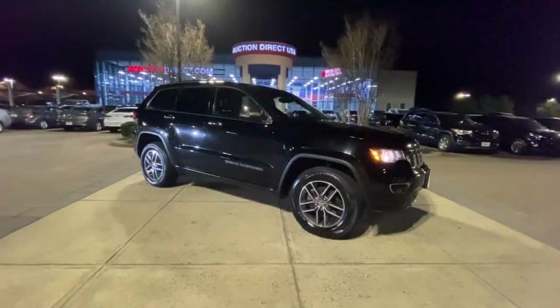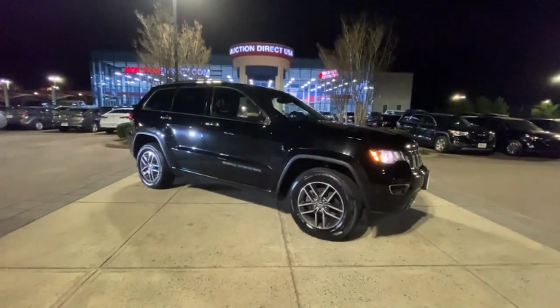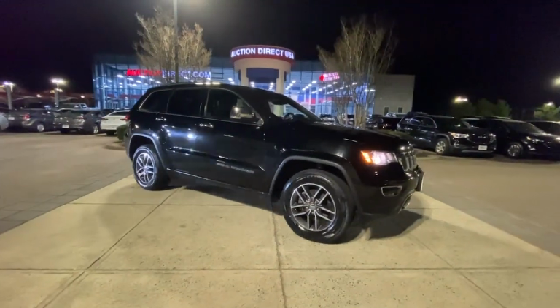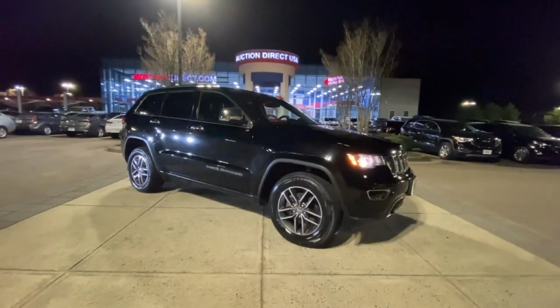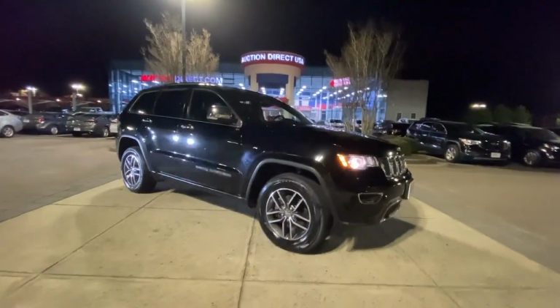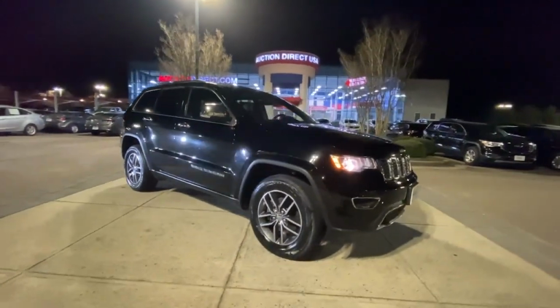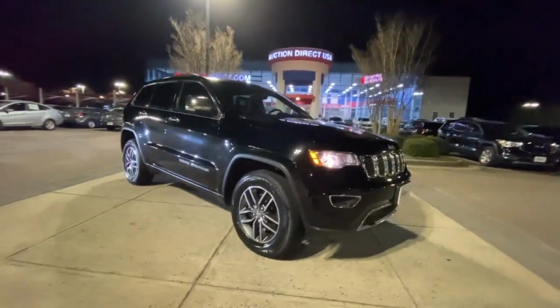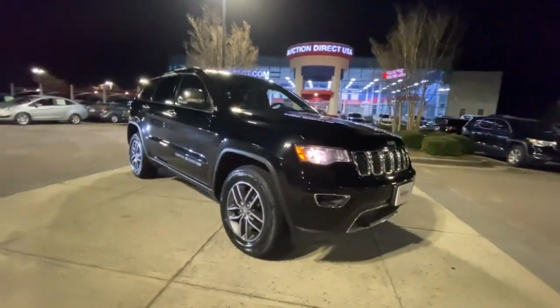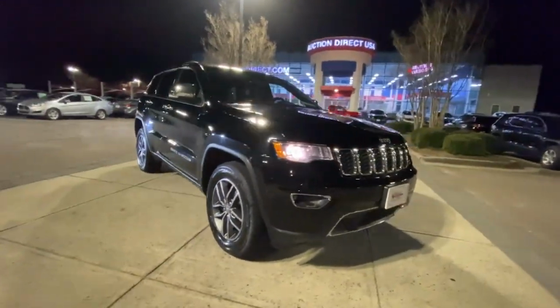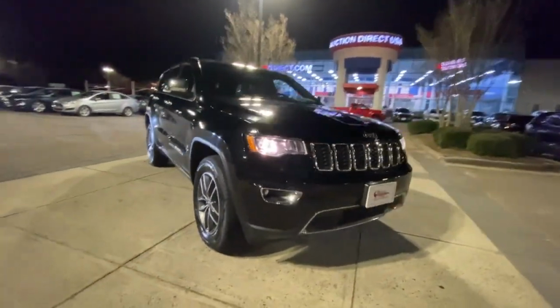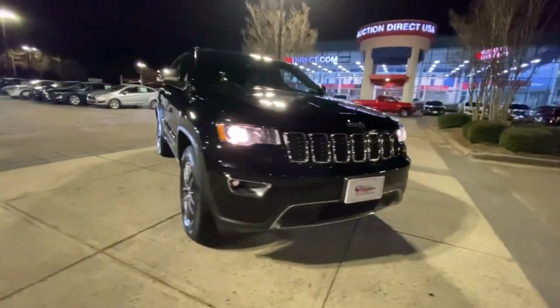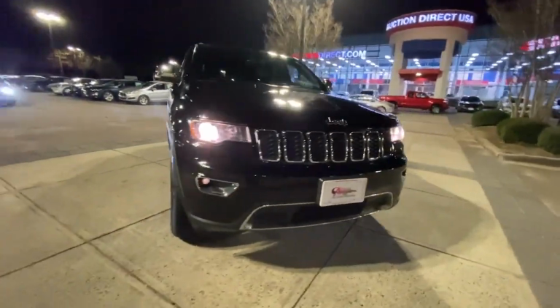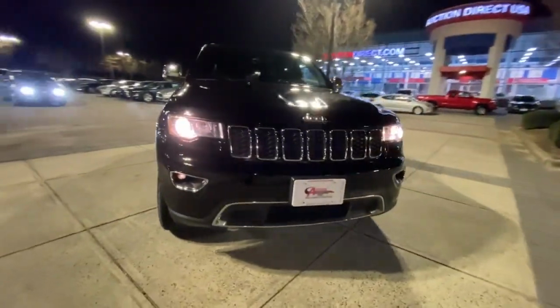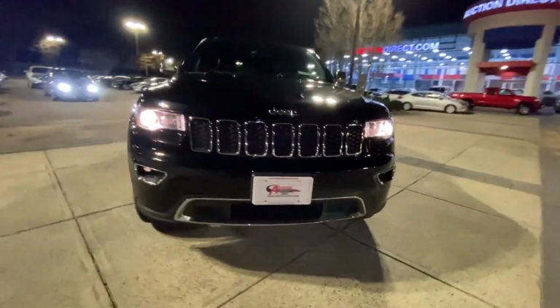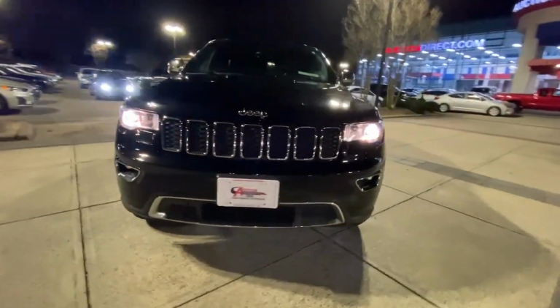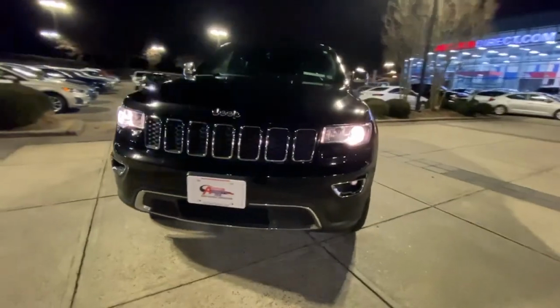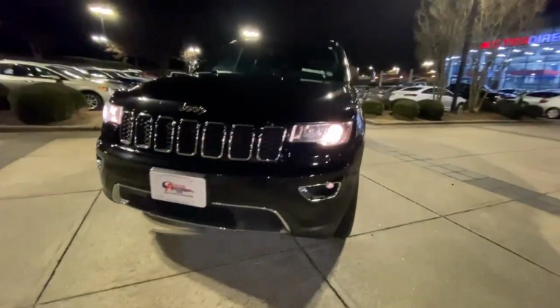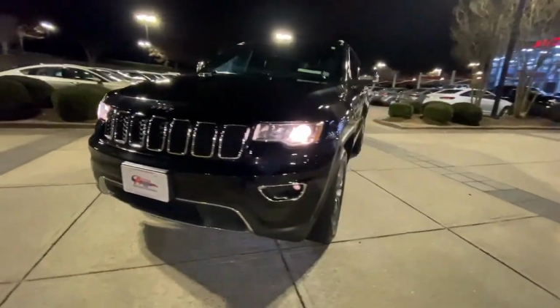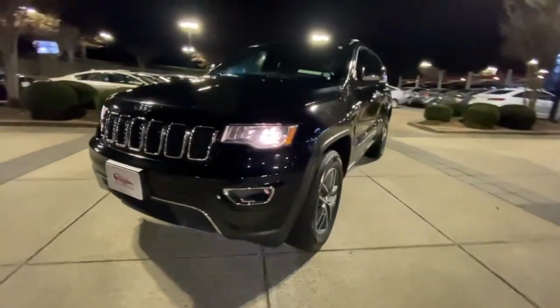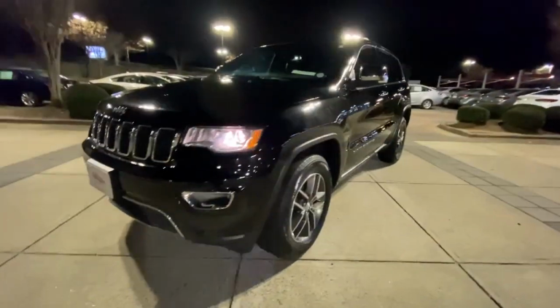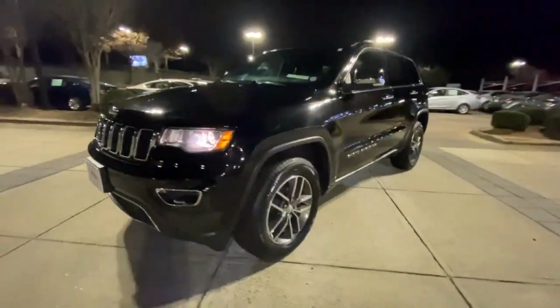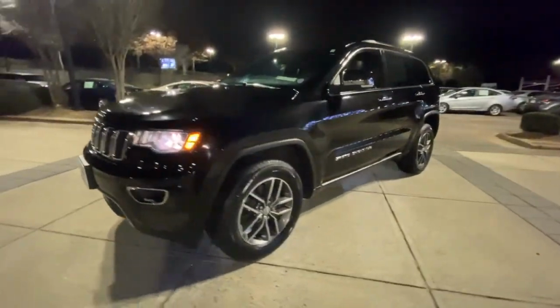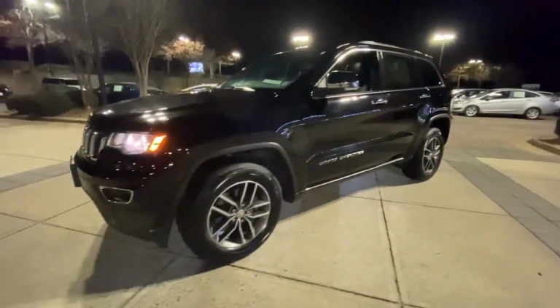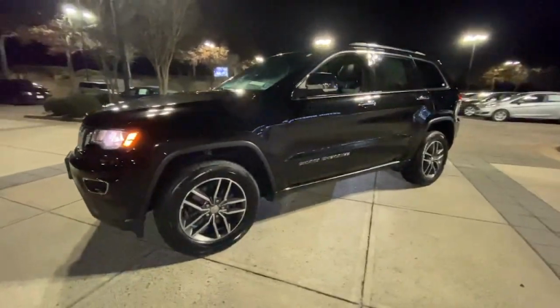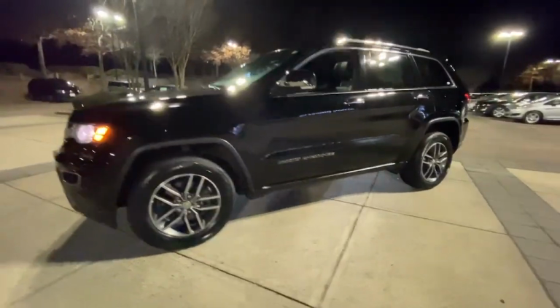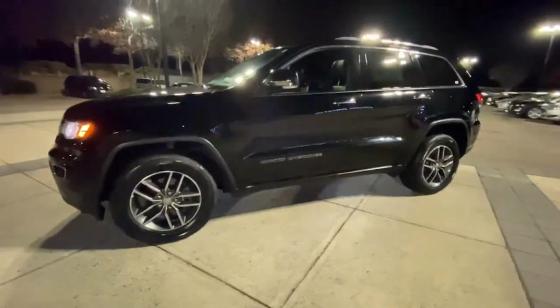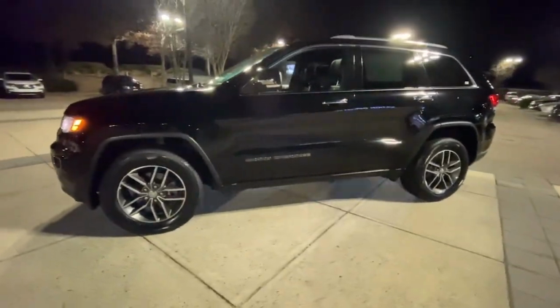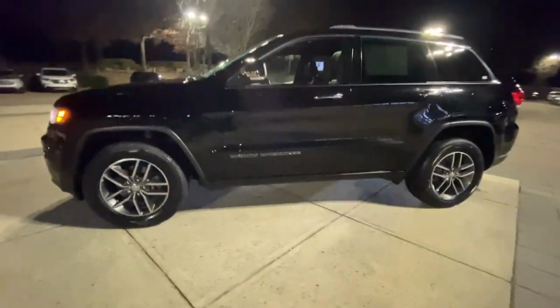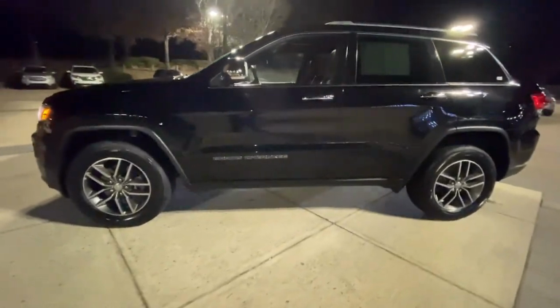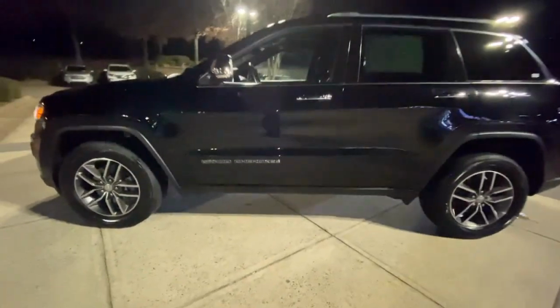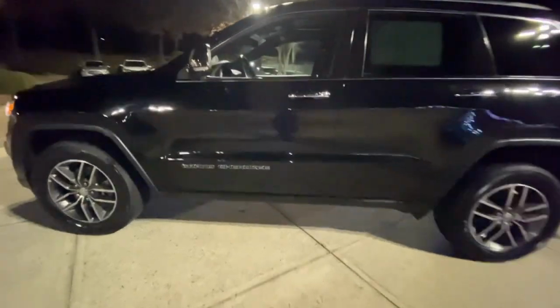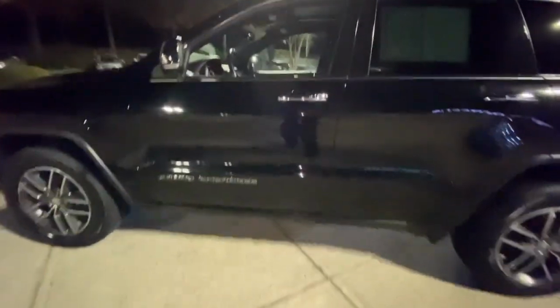Looking for your dream car? It could be the 2018 Jeep Grand Cherokee. This vehicle is an outstanding buy with fewer than 70,000 miles on the odometer.